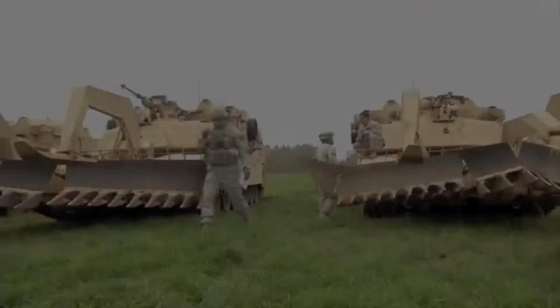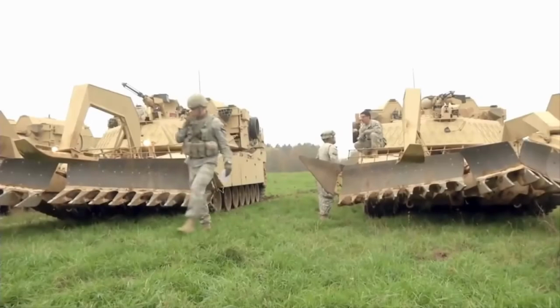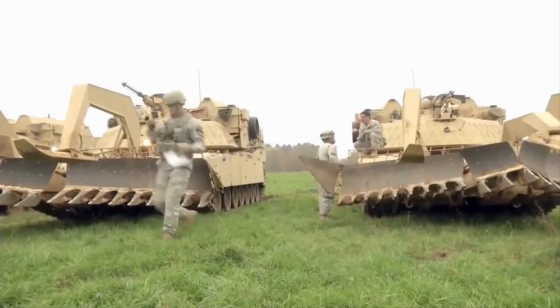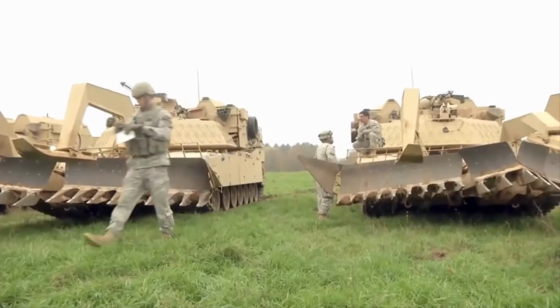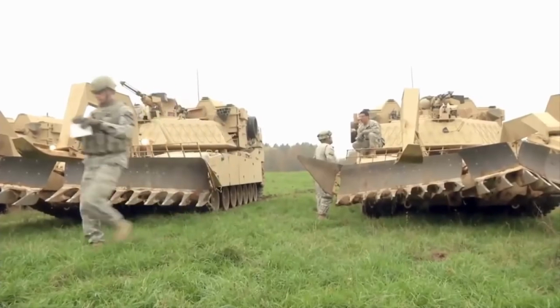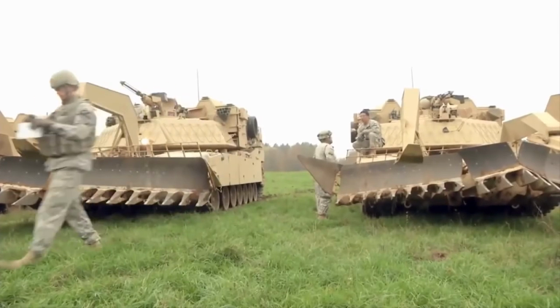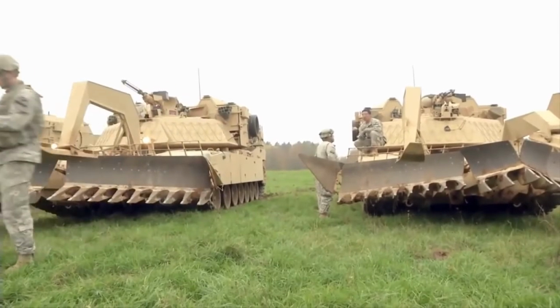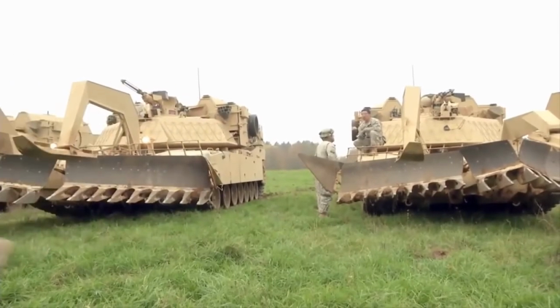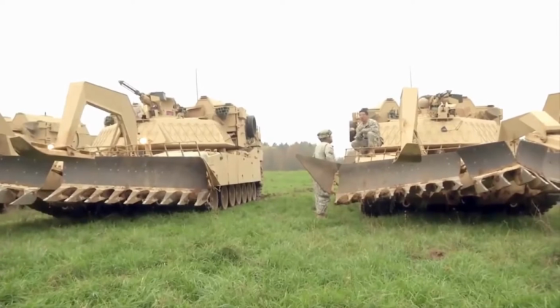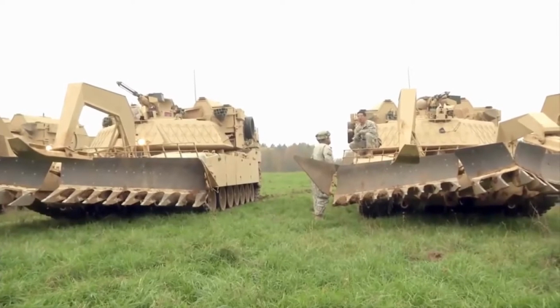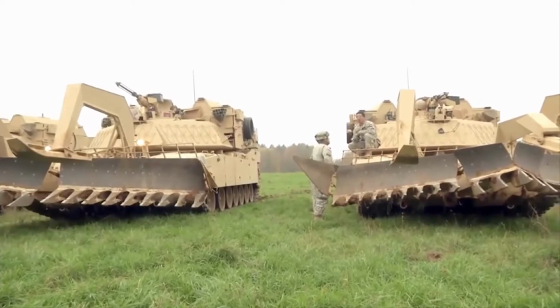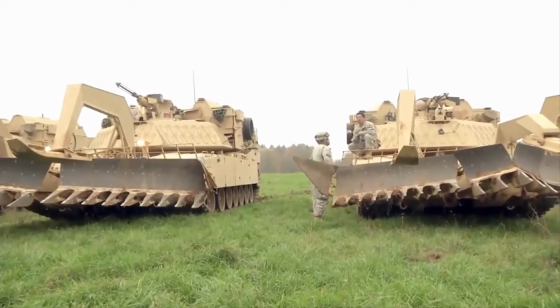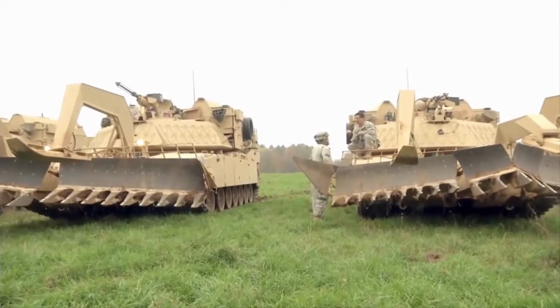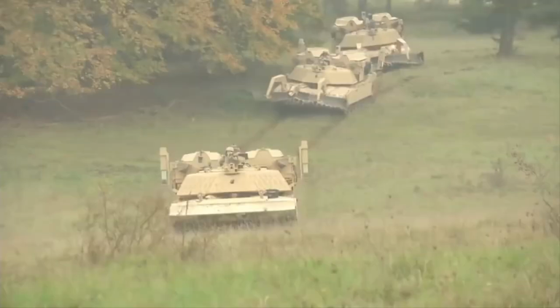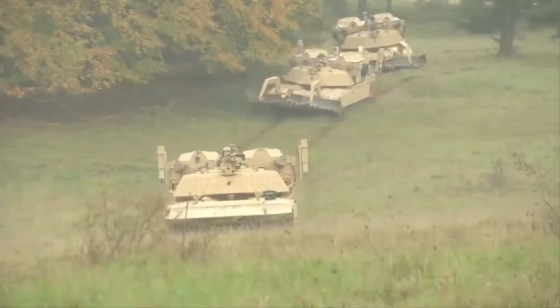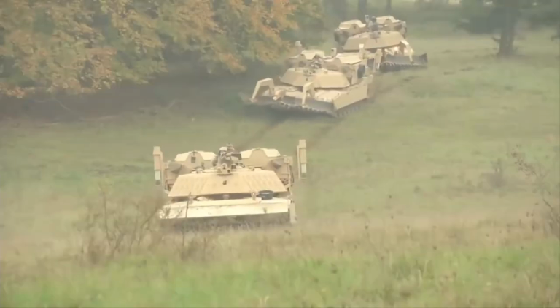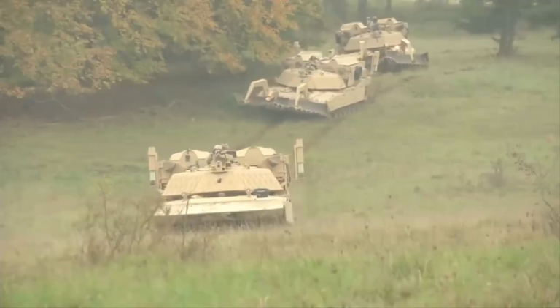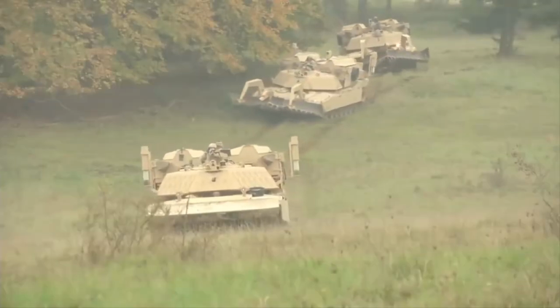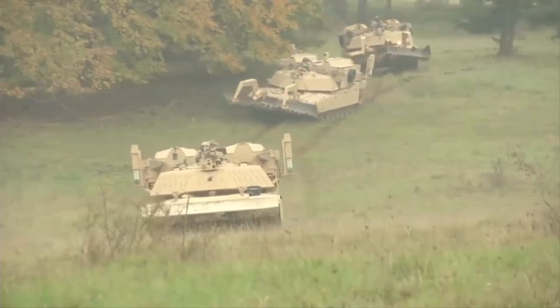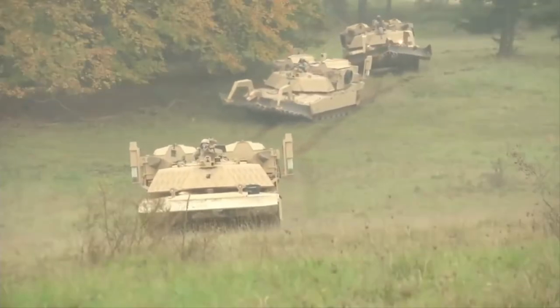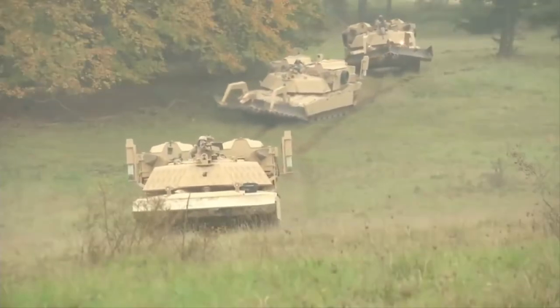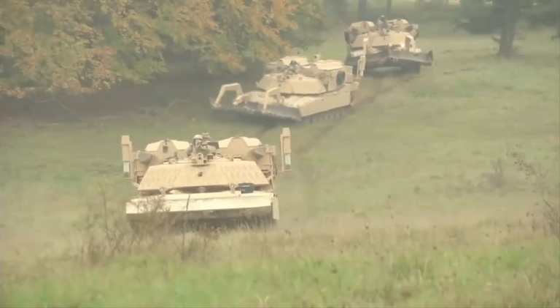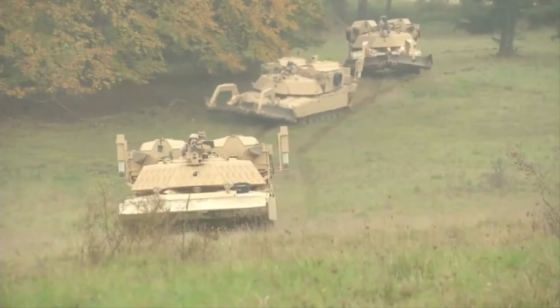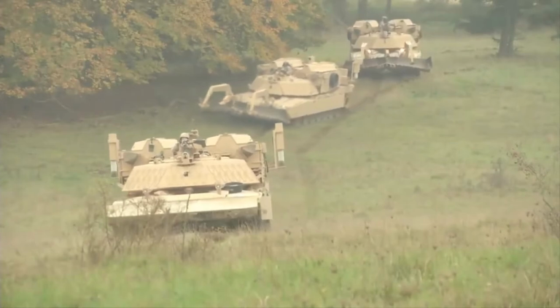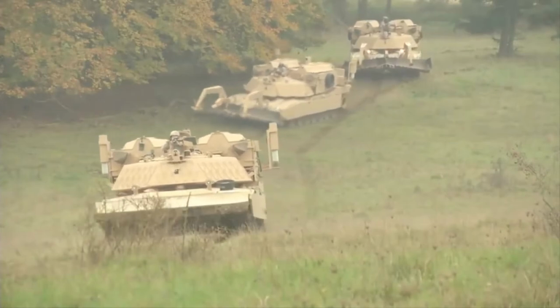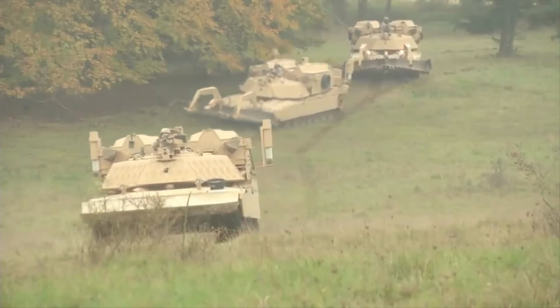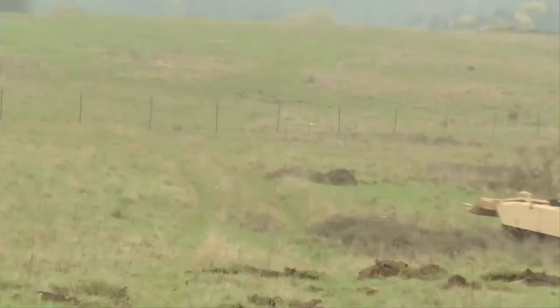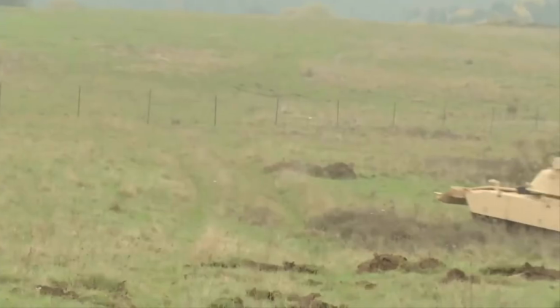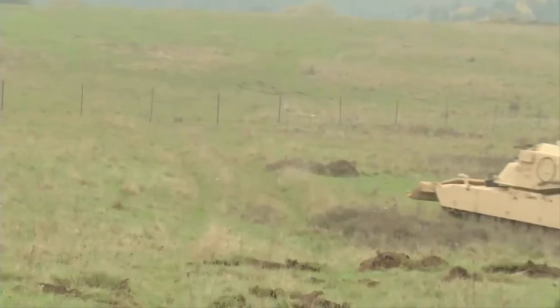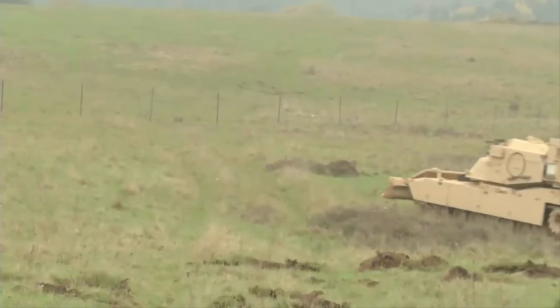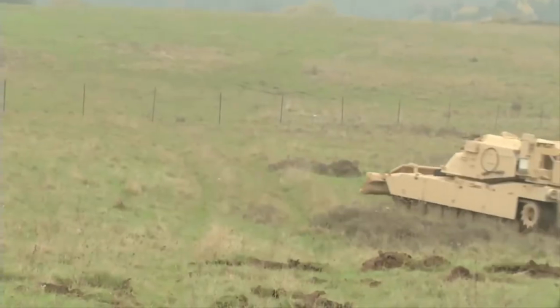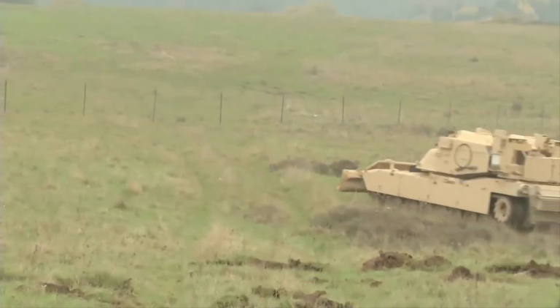The Marine Corps Assault Breacher Vehicle made history last year when it conducted its first amphibious landing with a modified full-width mine plow prototype during a long-range breaching exercise in the western United States.